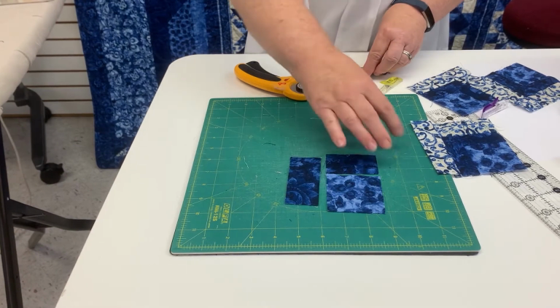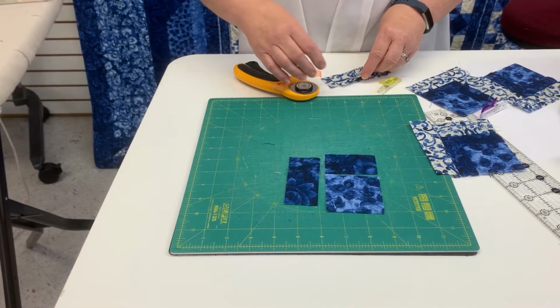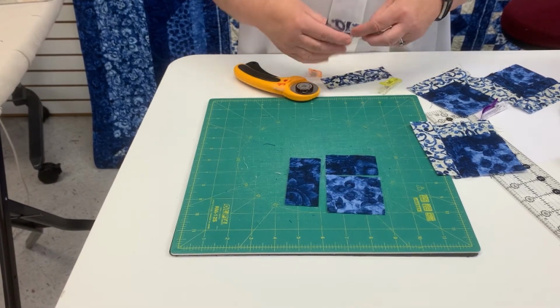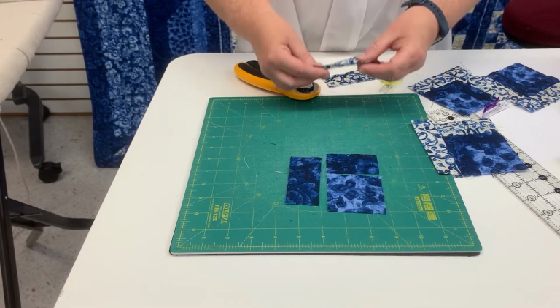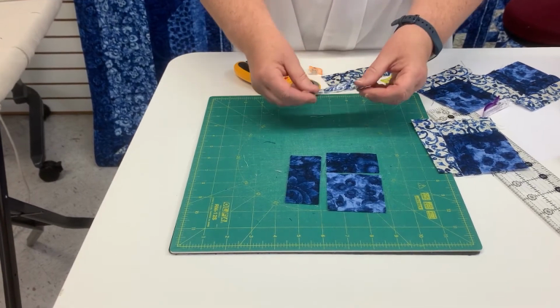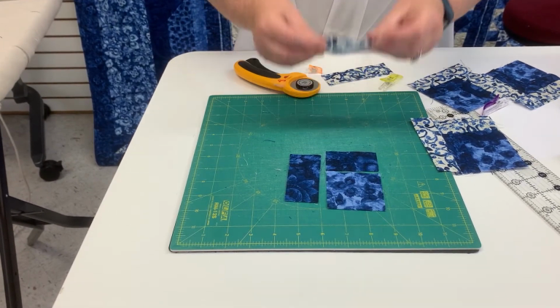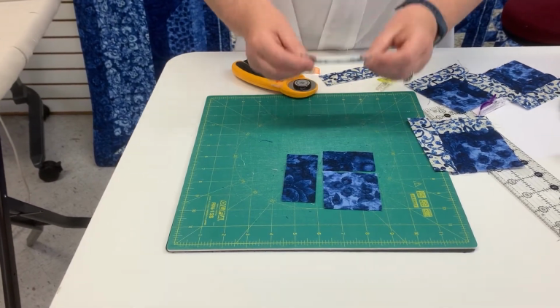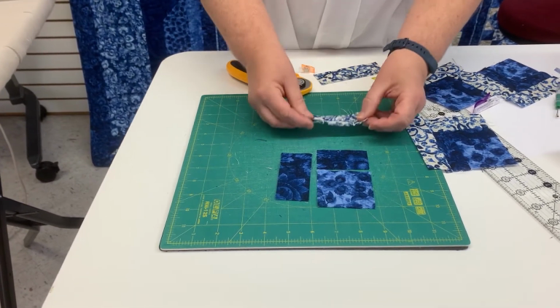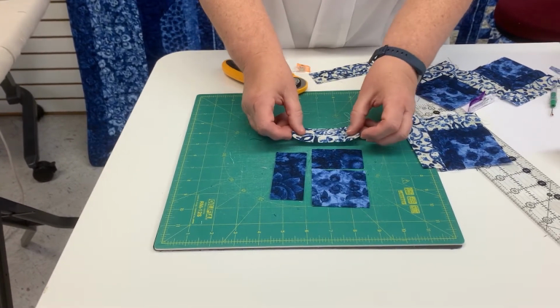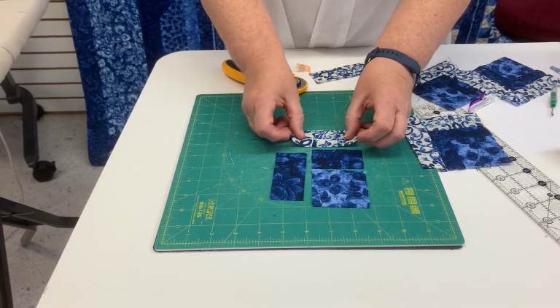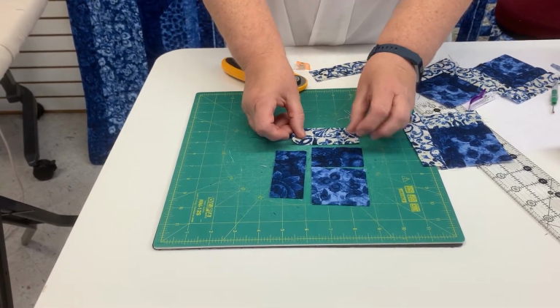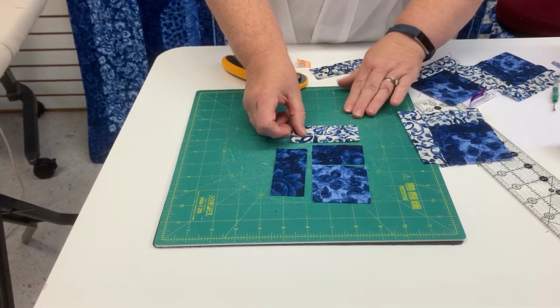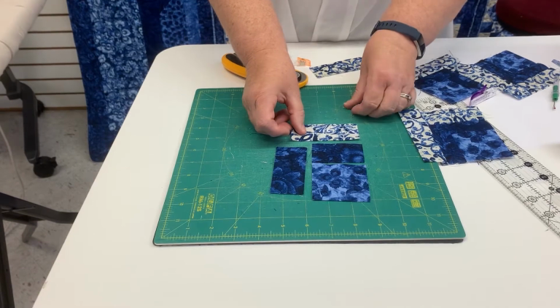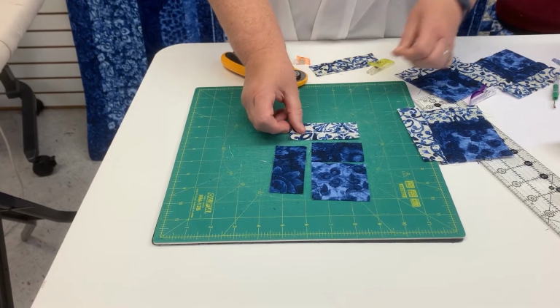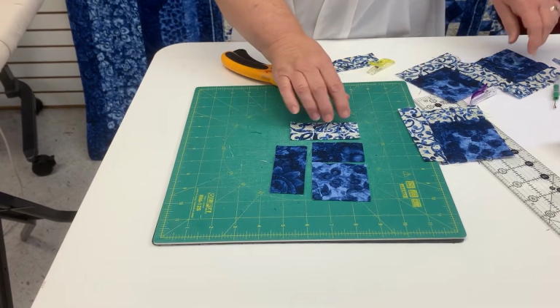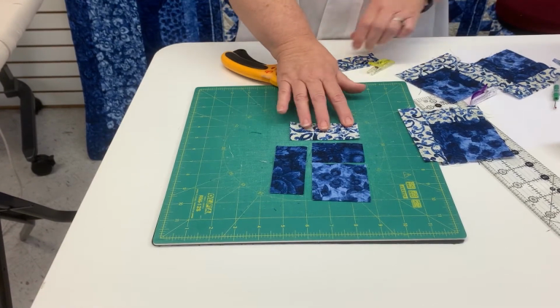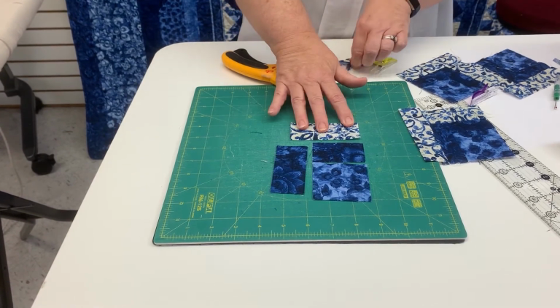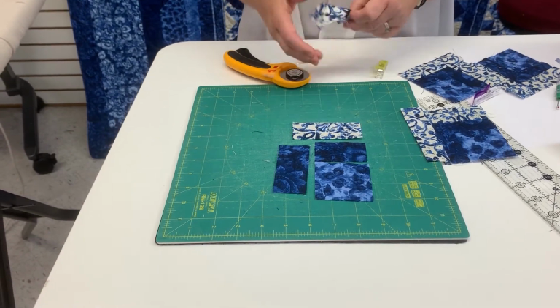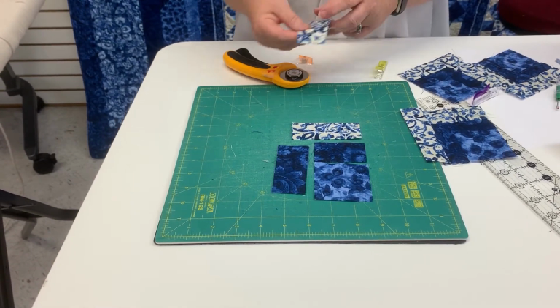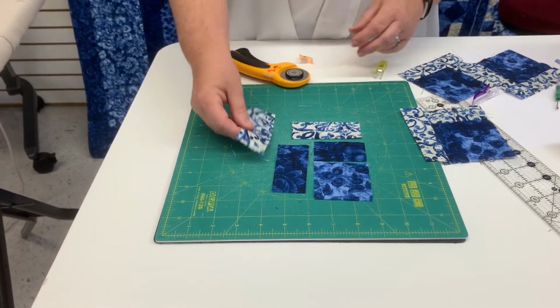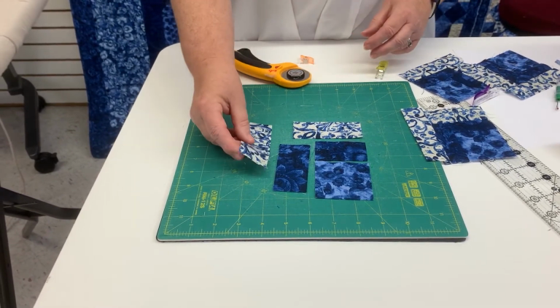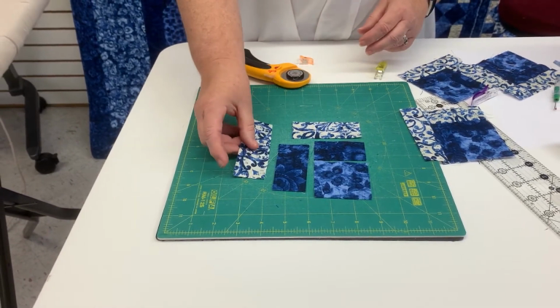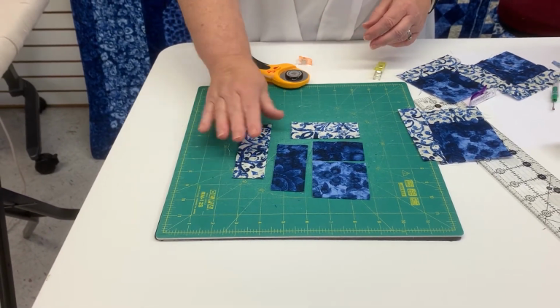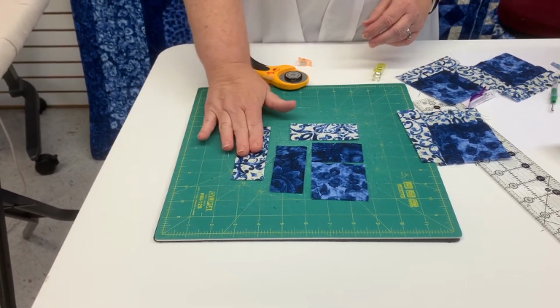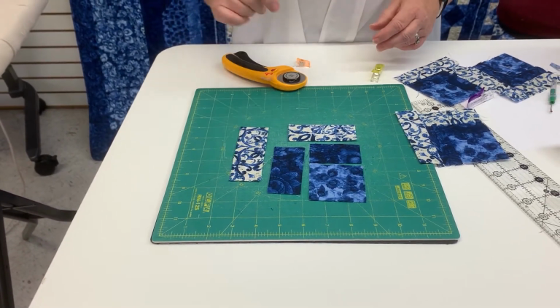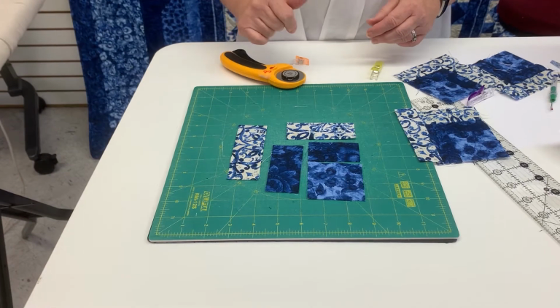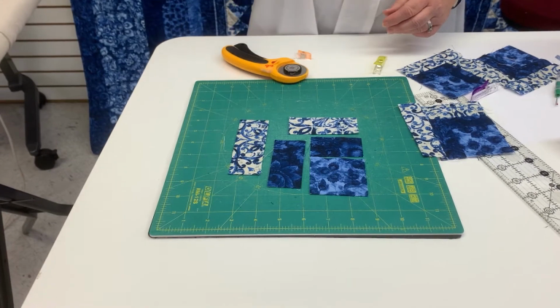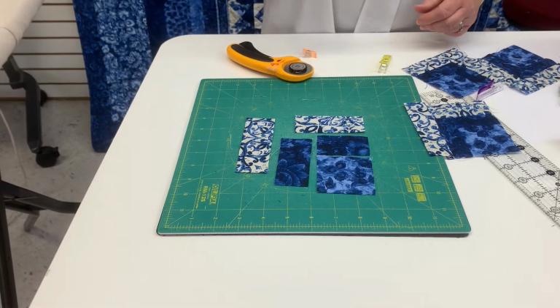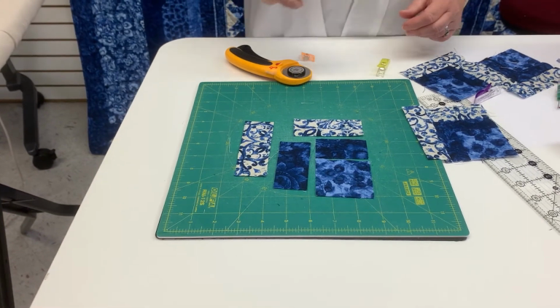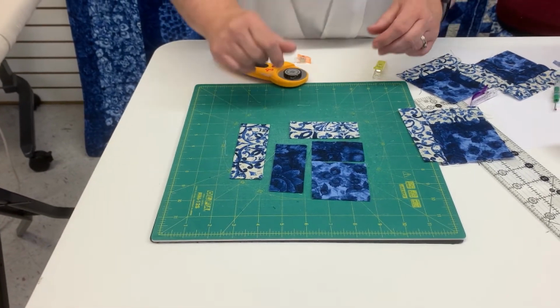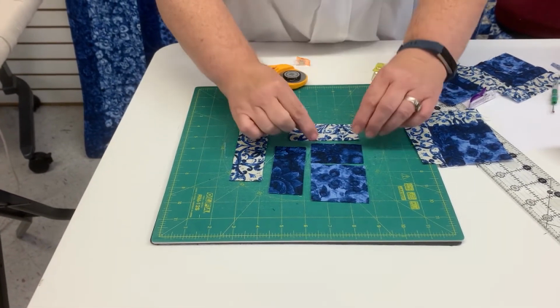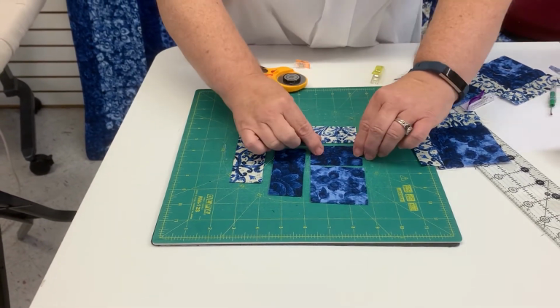Once that is all together, we'll take the second round from fabric five and we put the smaller piece here and then the larger piece here. Let me show you how this is sewn.